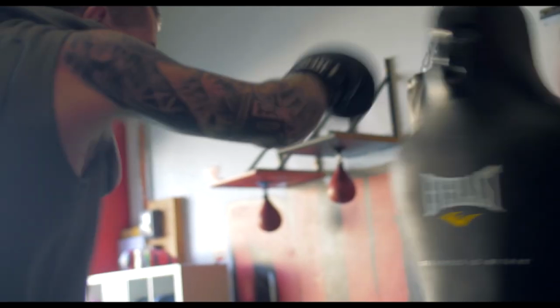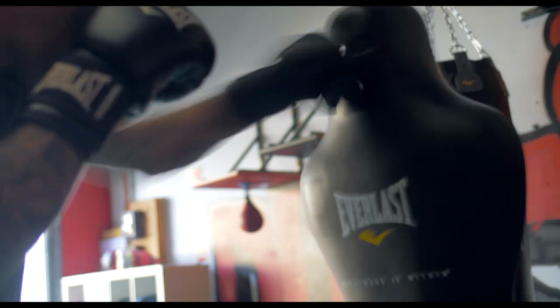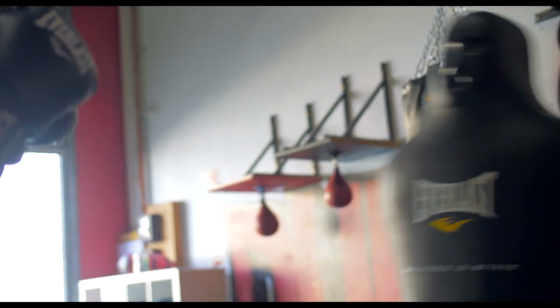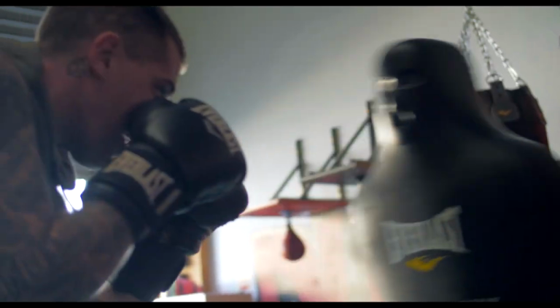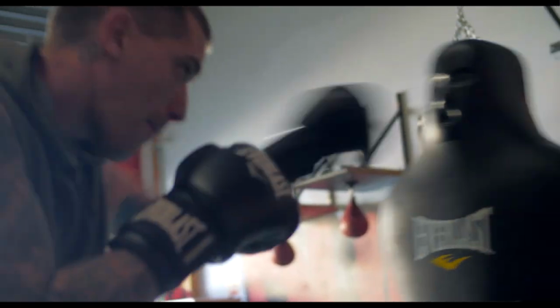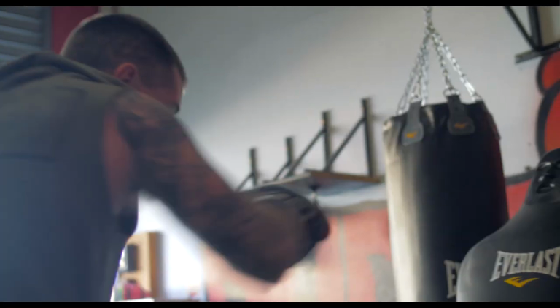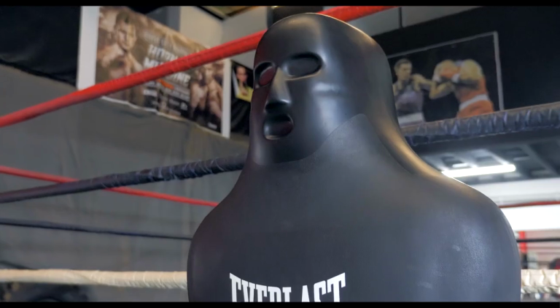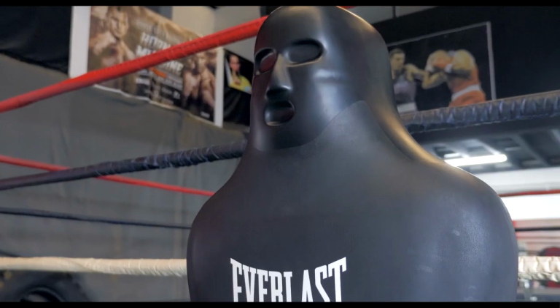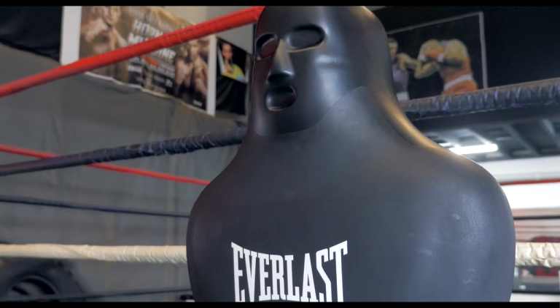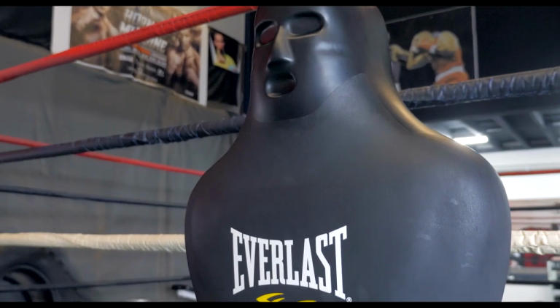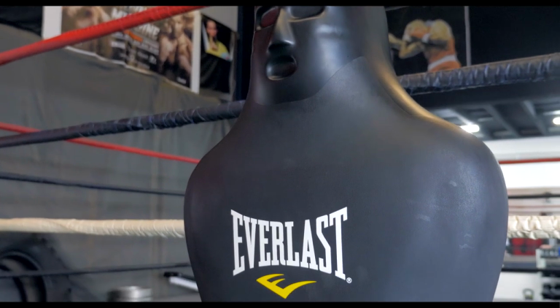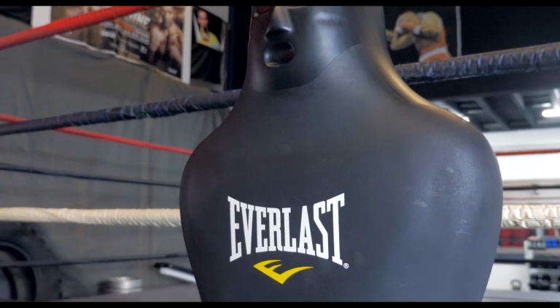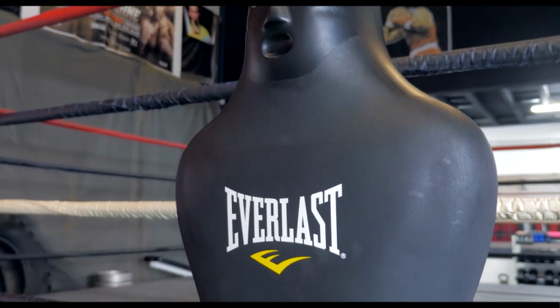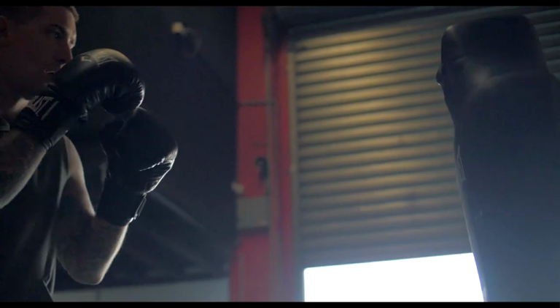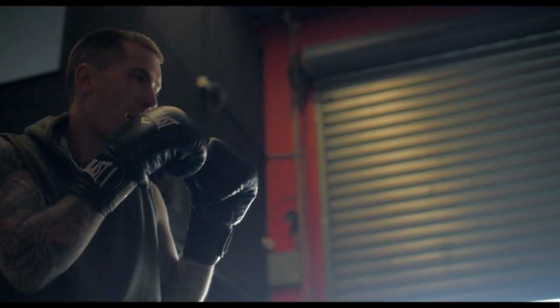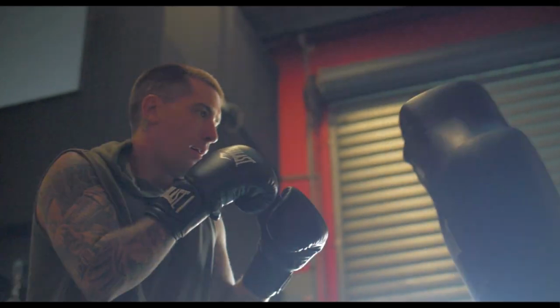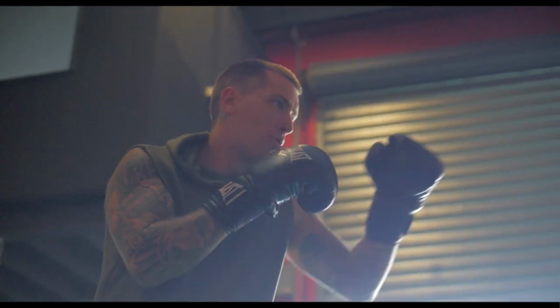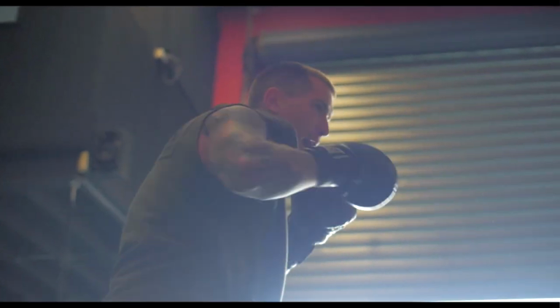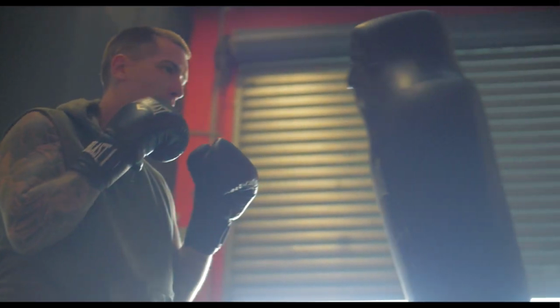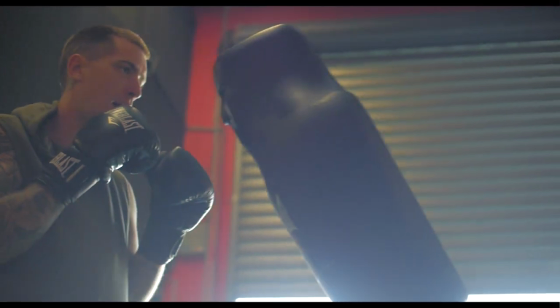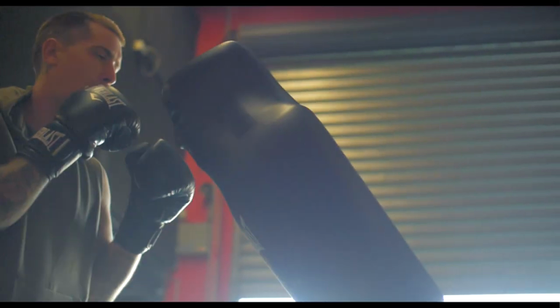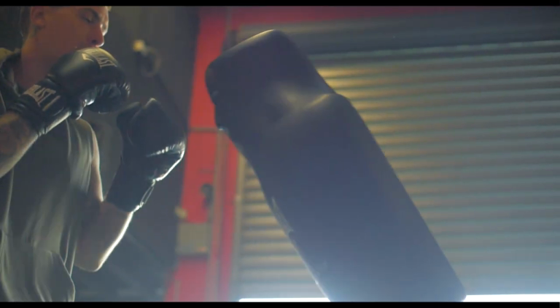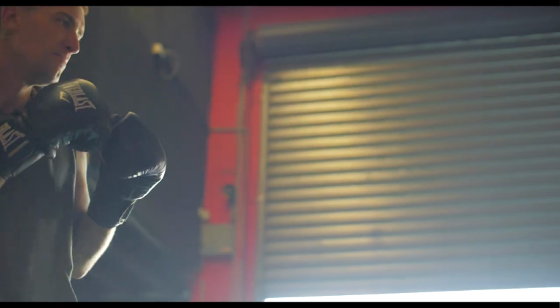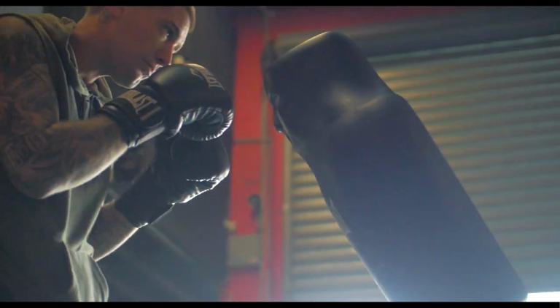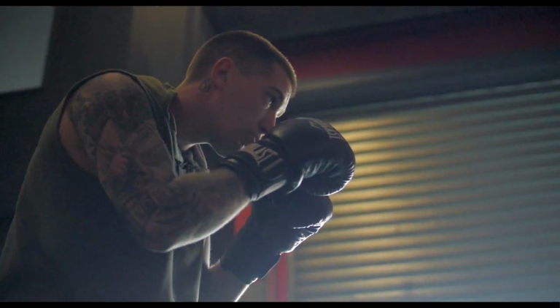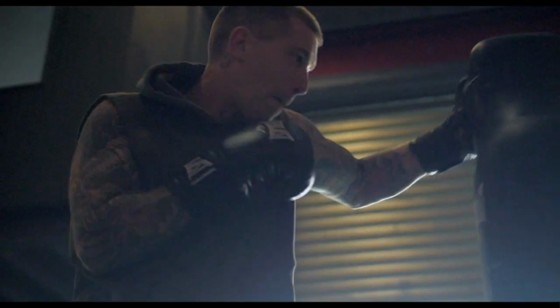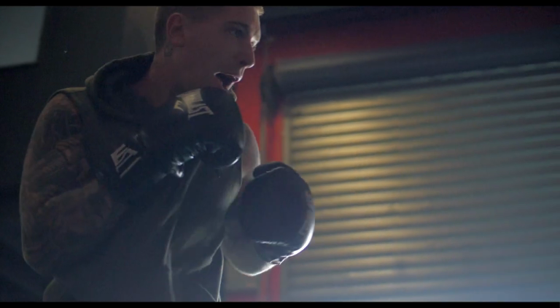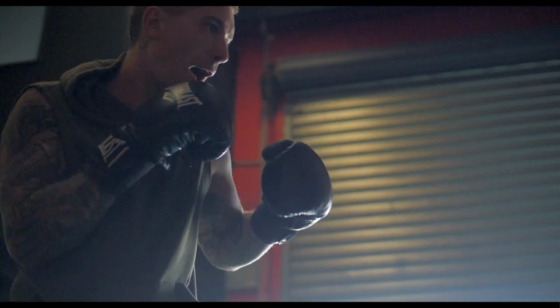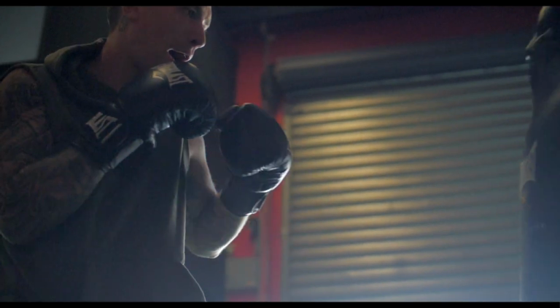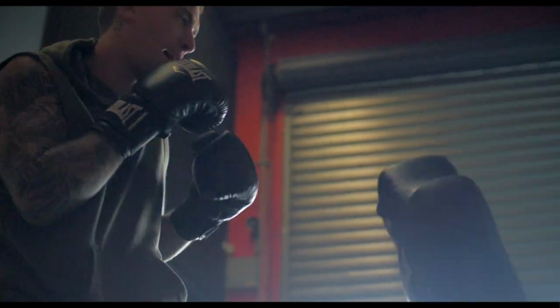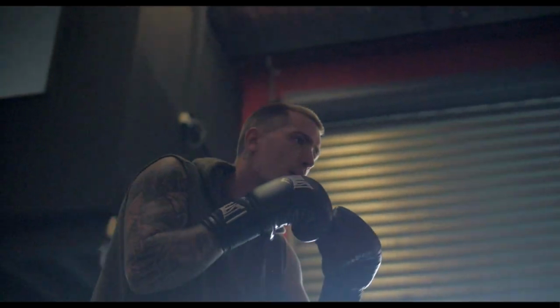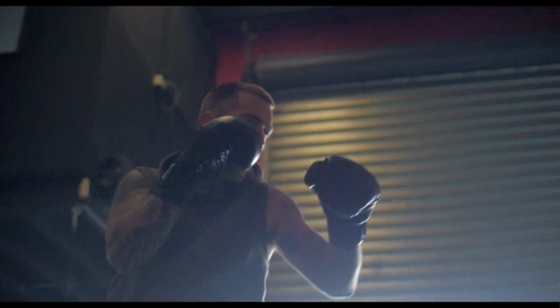The high-grade shock-absorbing foam is great on the hands and when you're punching it makes it feel realistic — it's a lot like a sparring partner when you are competing and training, which is great. Hitting the bag is always good but something more realistic is always handy as well.